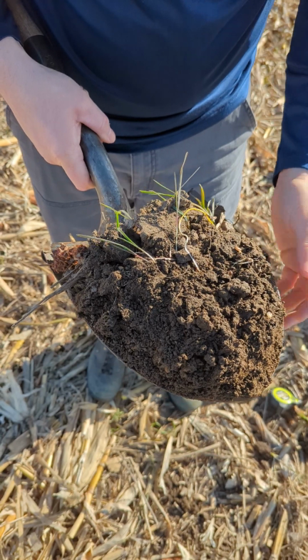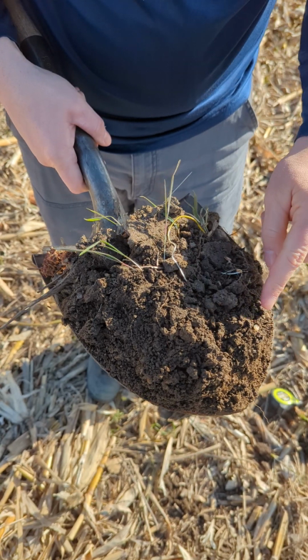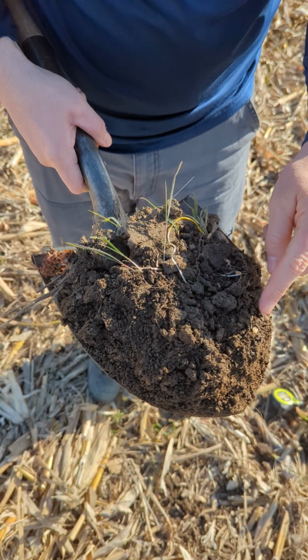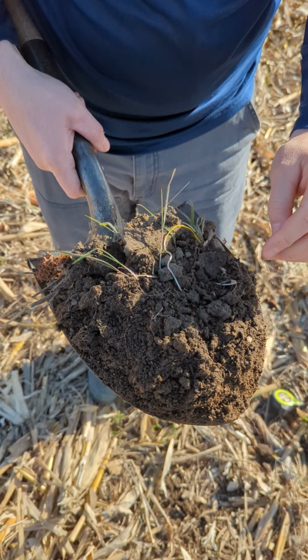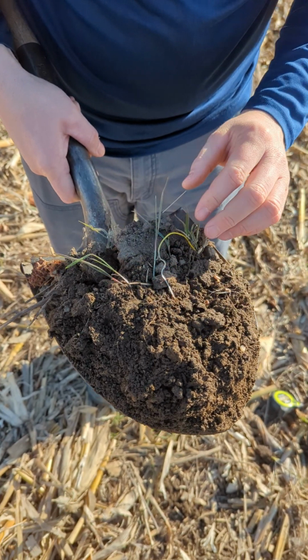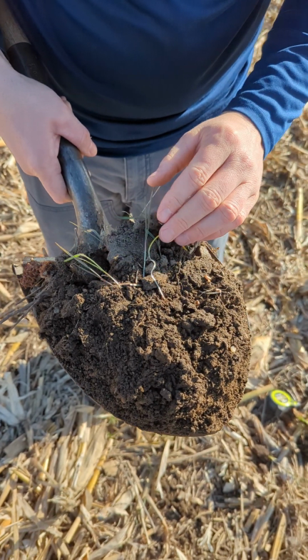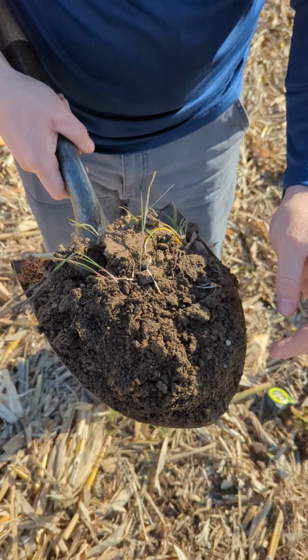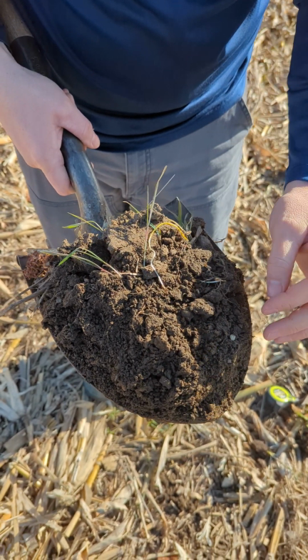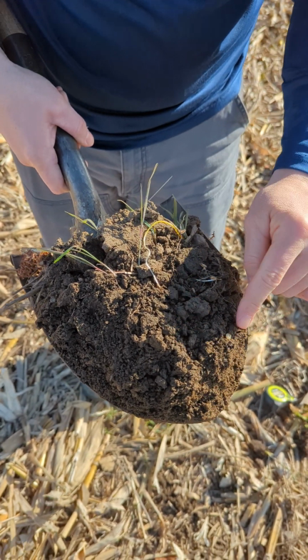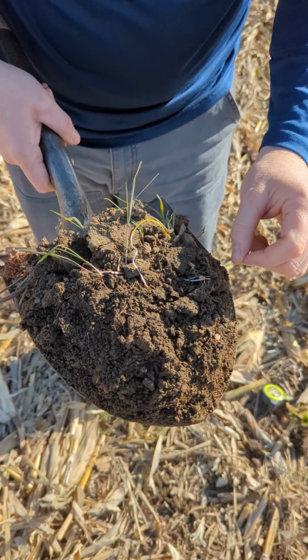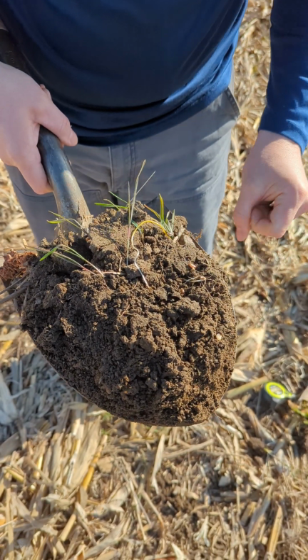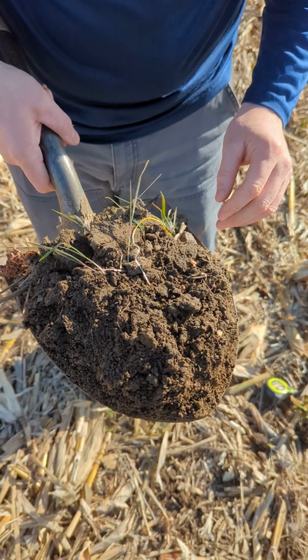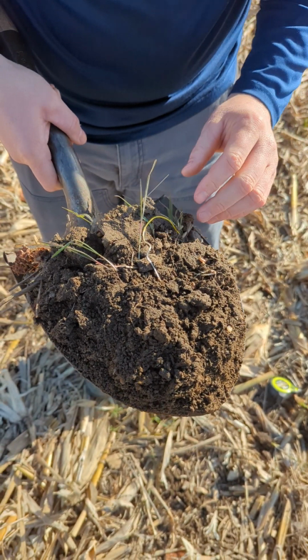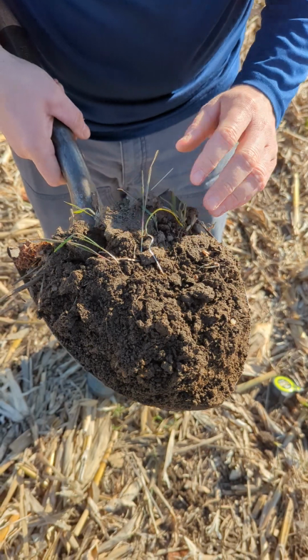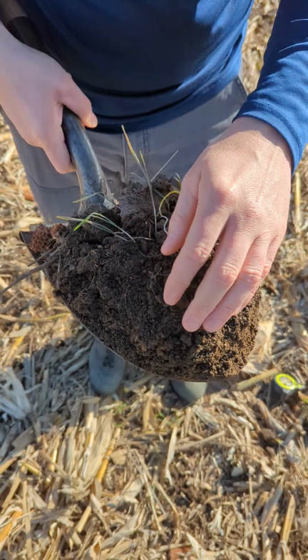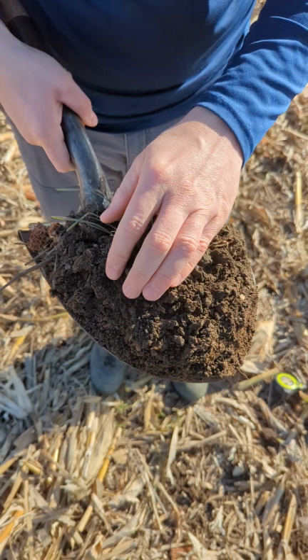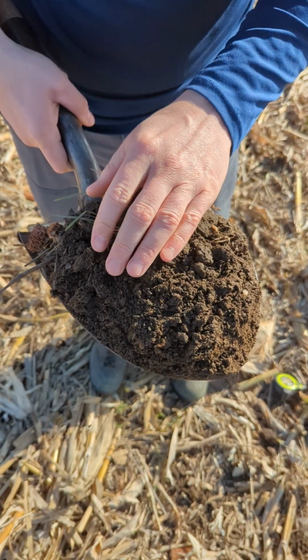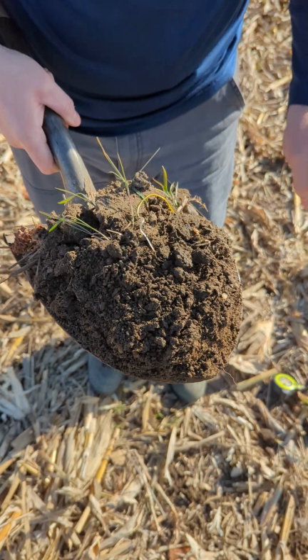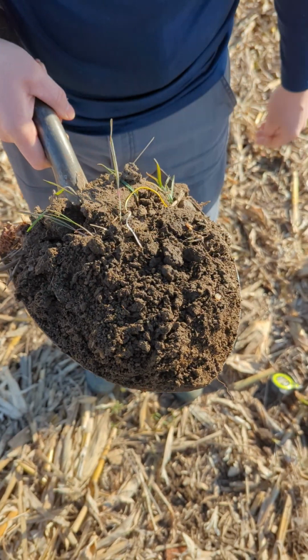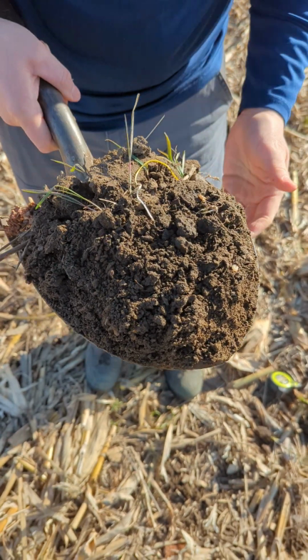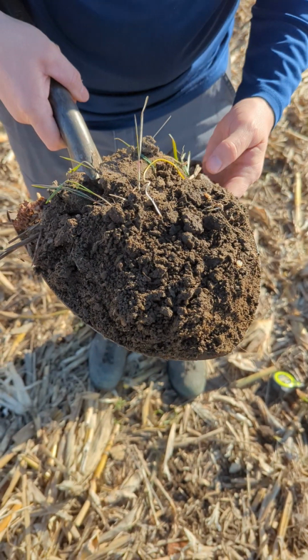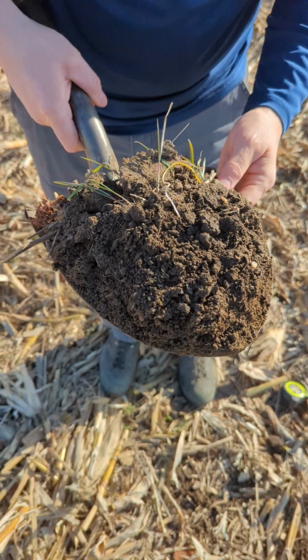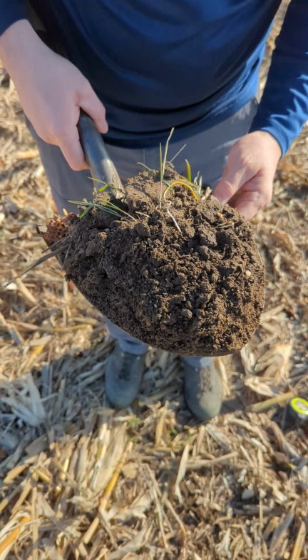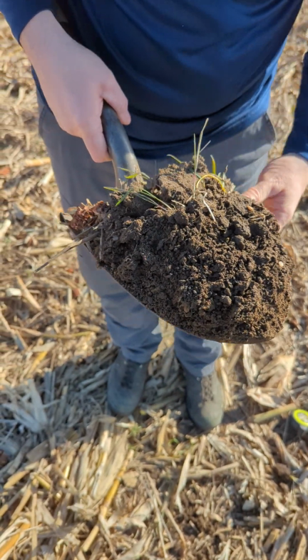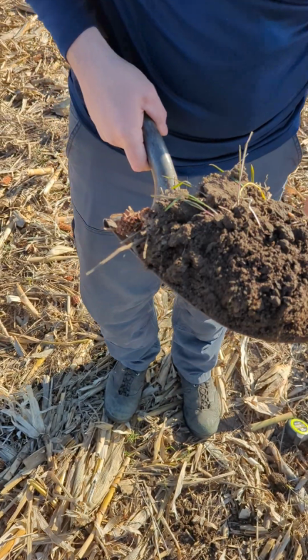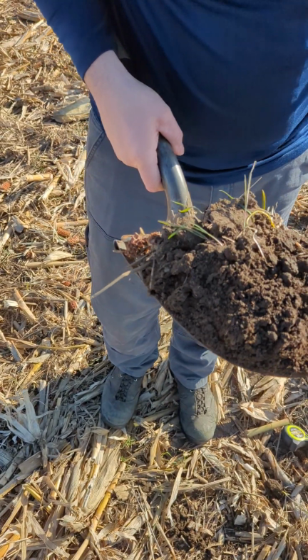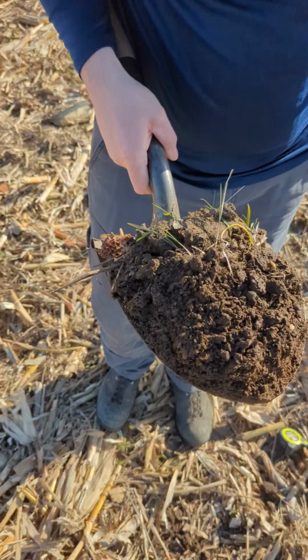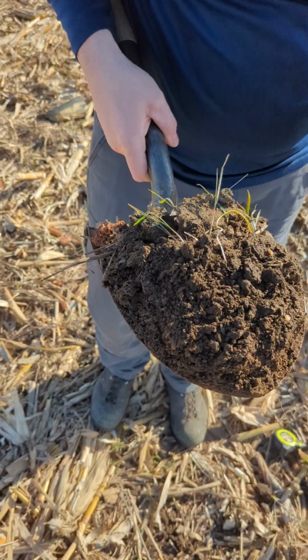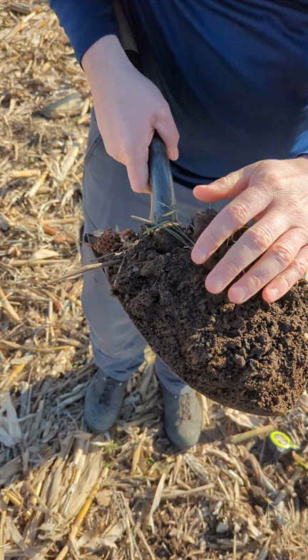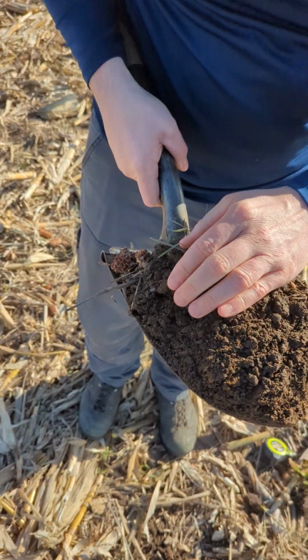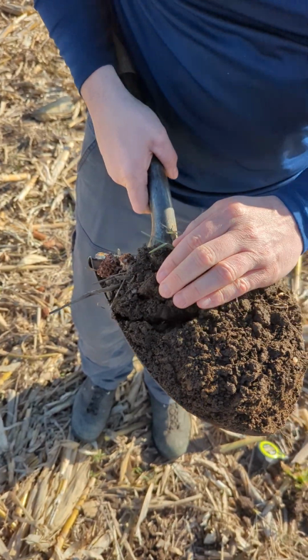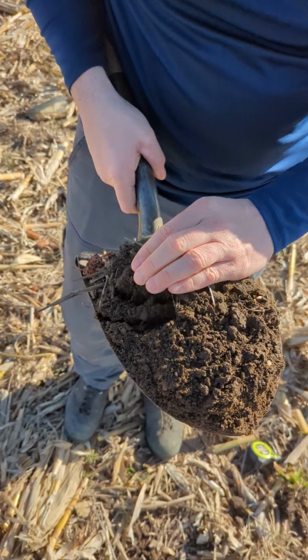There's a white grub insect here as well. There were earthworms in here too, but they fell out, so I've got nothing here to show on the video.